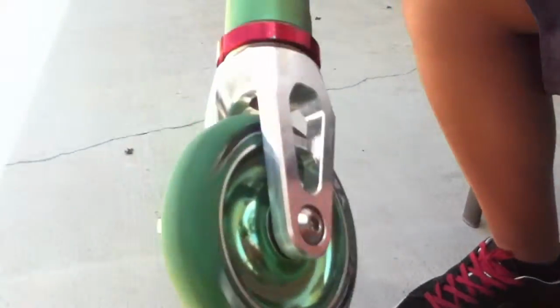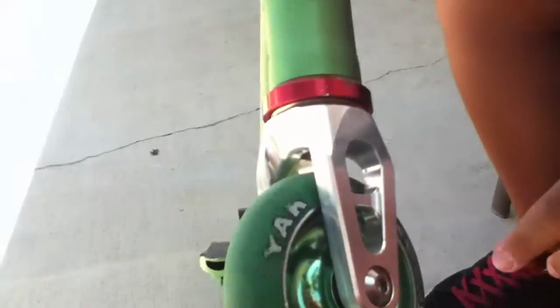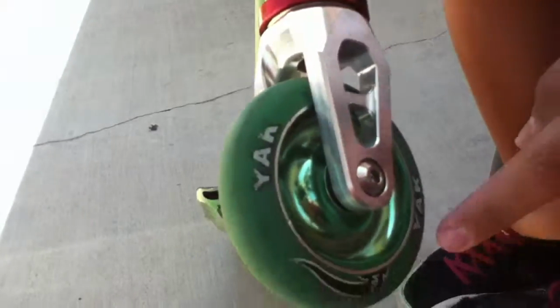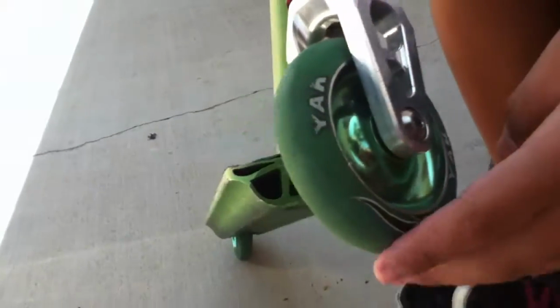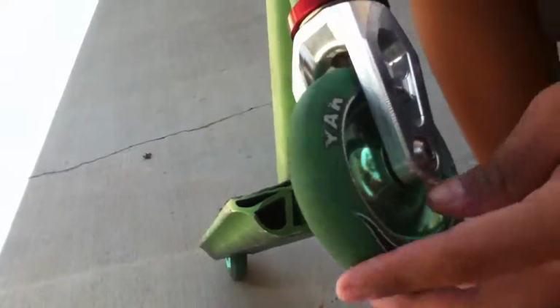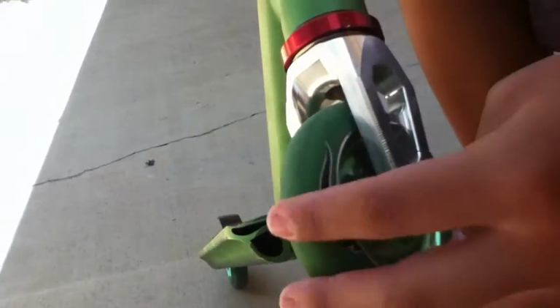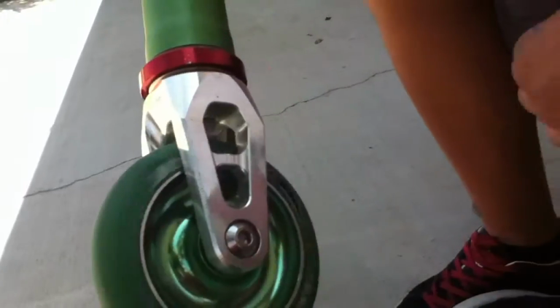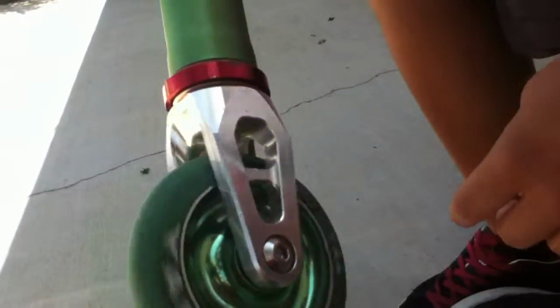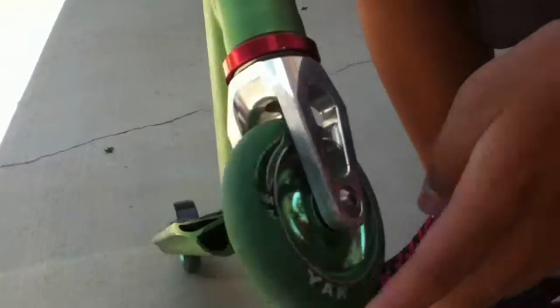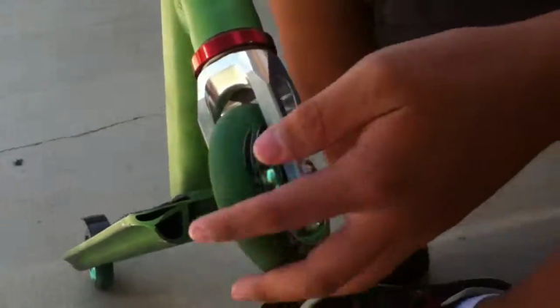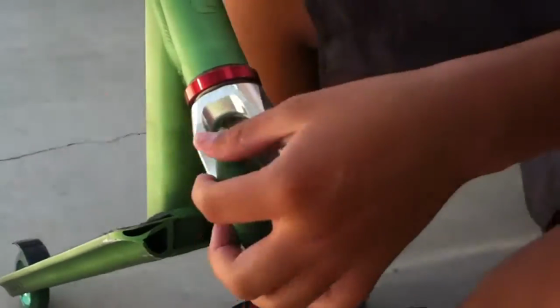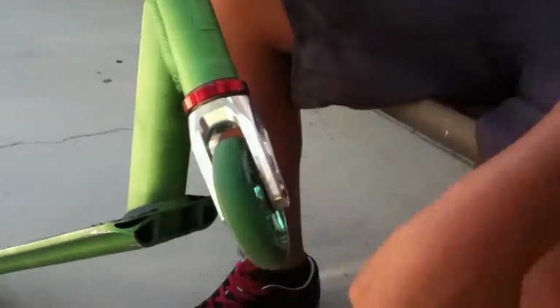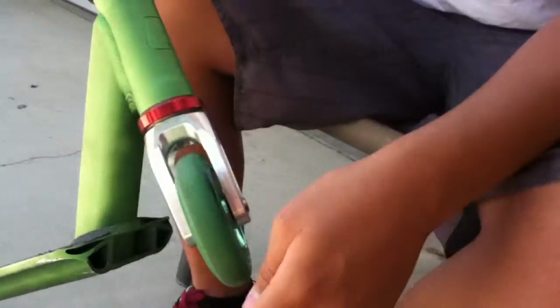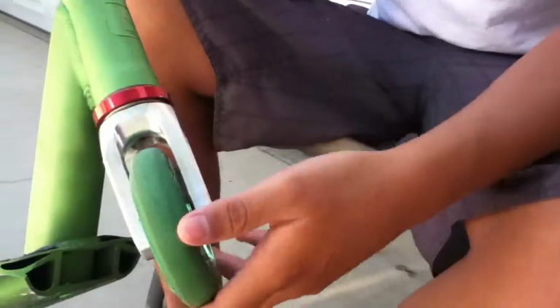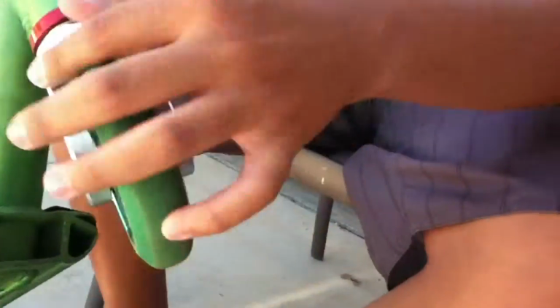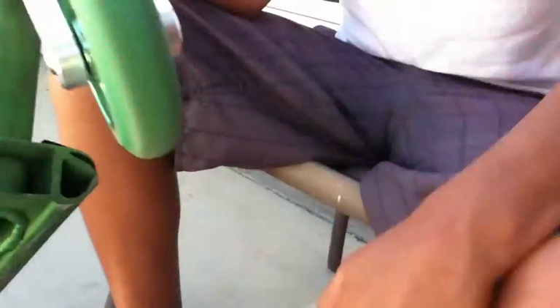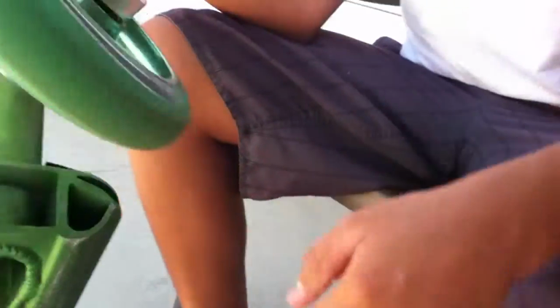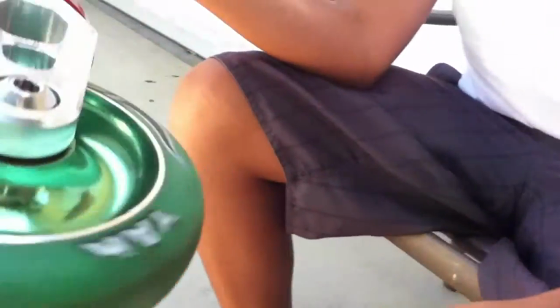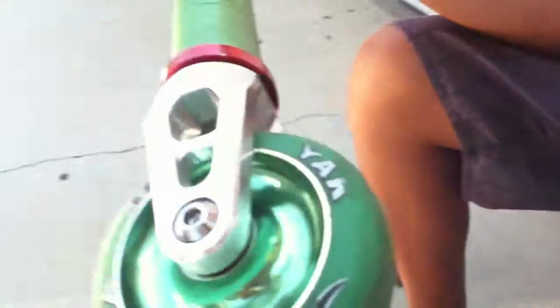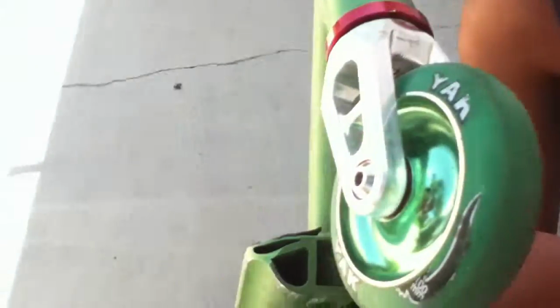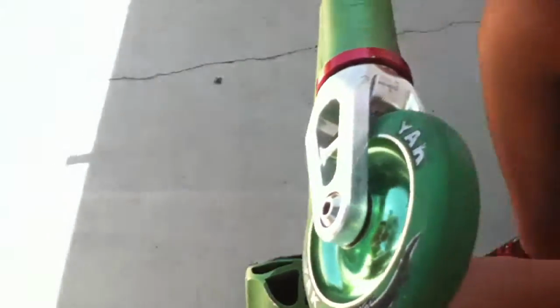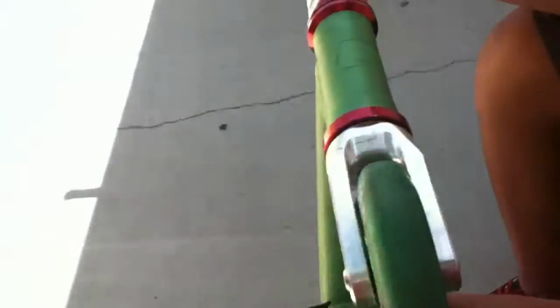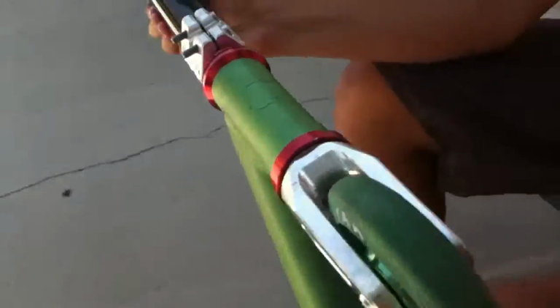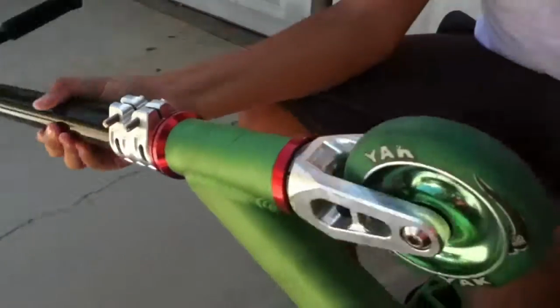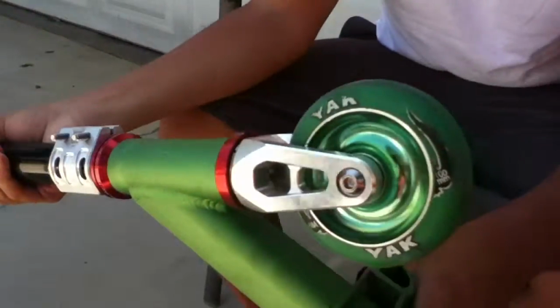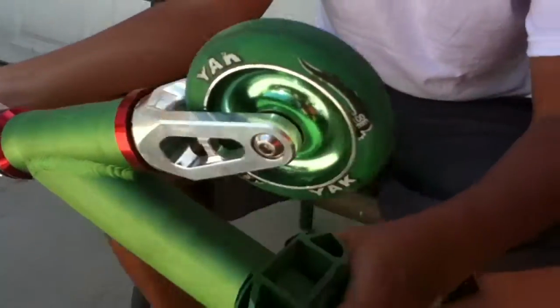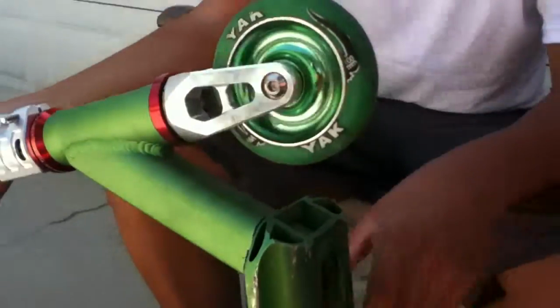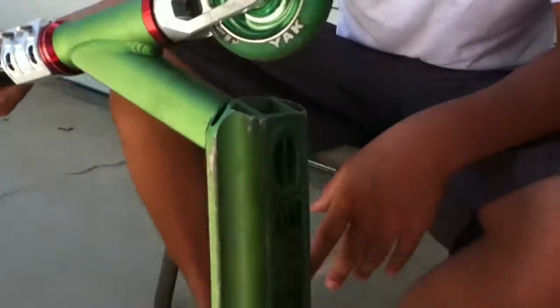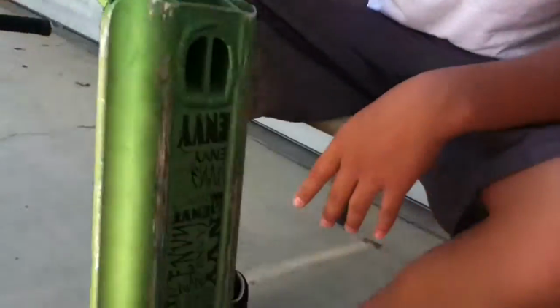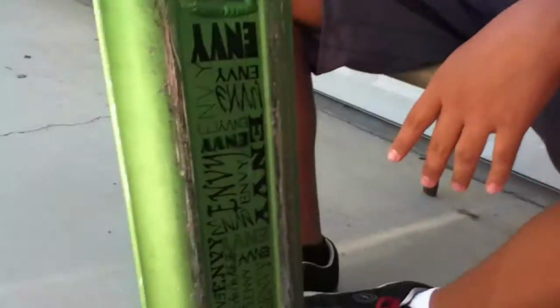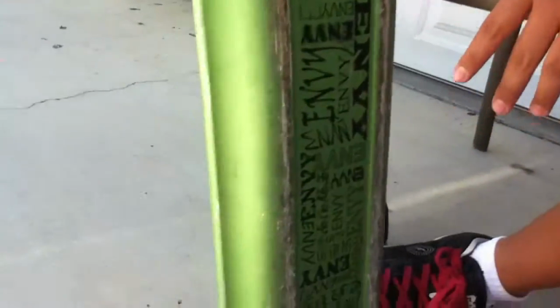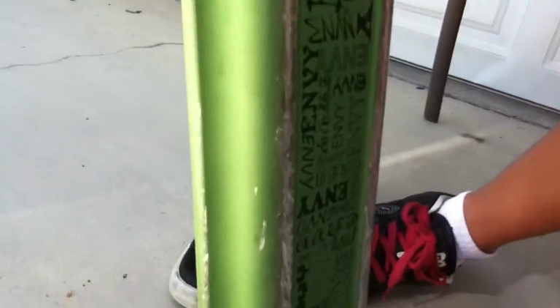Green on green yak wheel with rush bearings, pretty slow bearing but I'm going to get new ones soon. And then I got an MV deck, scratched up a little.